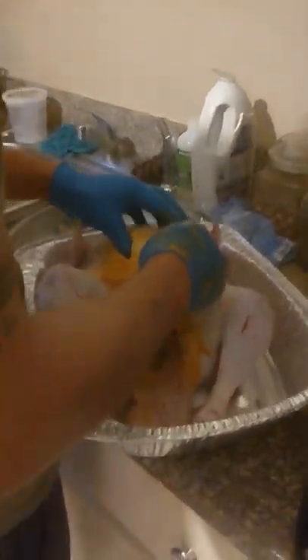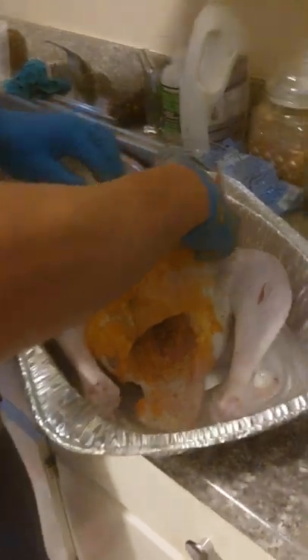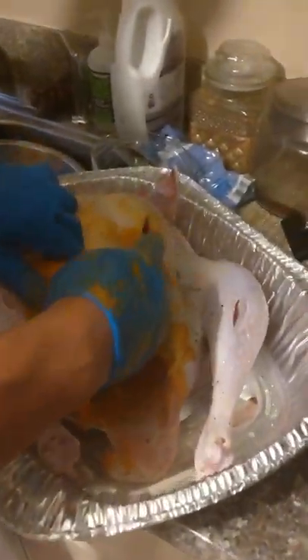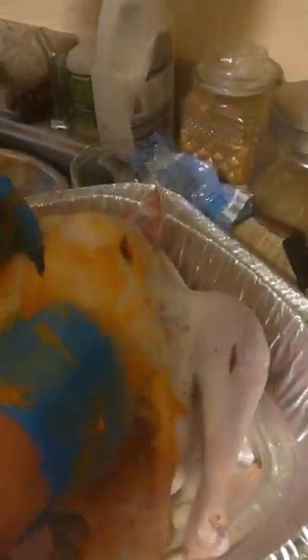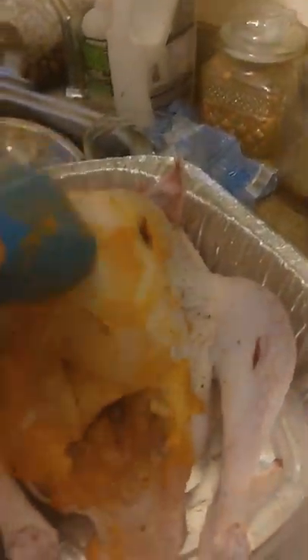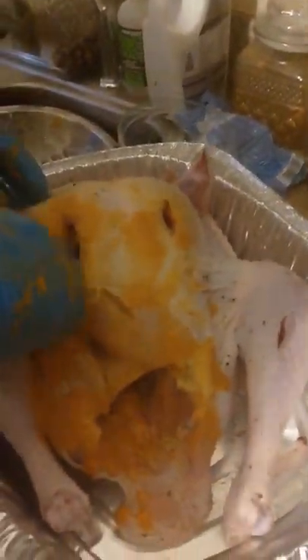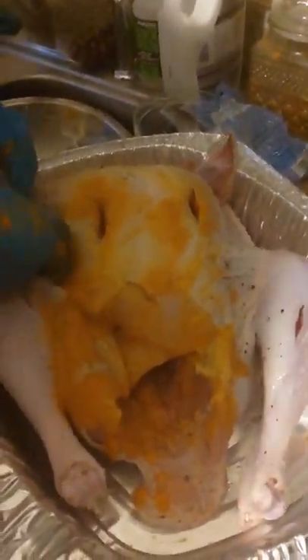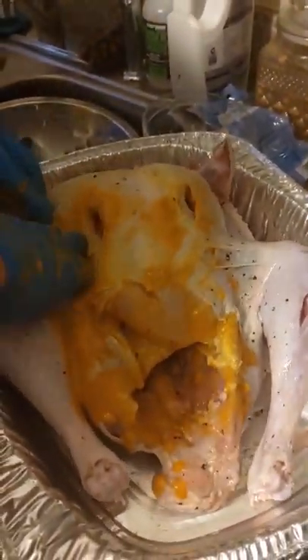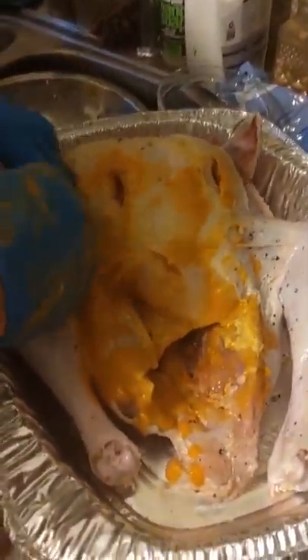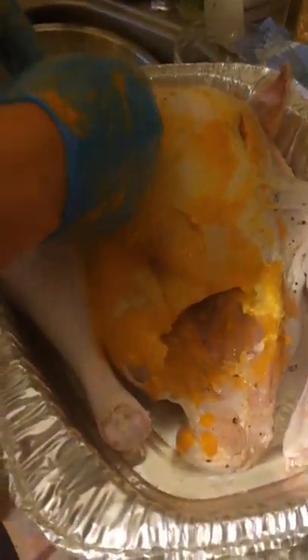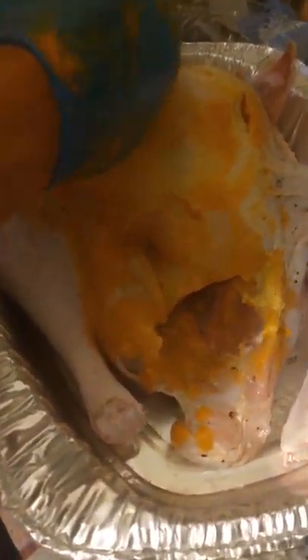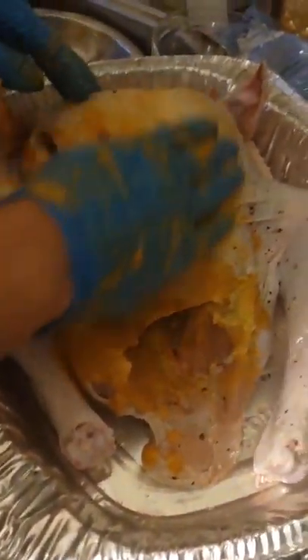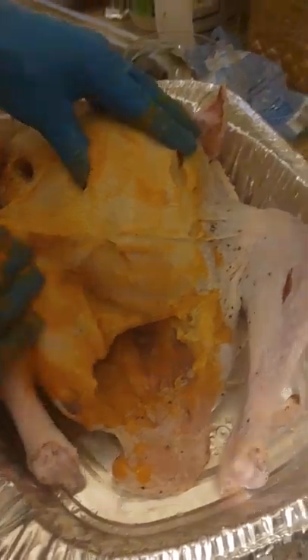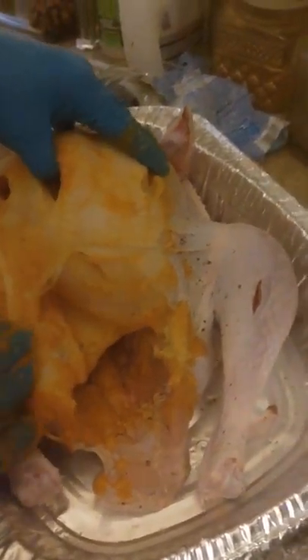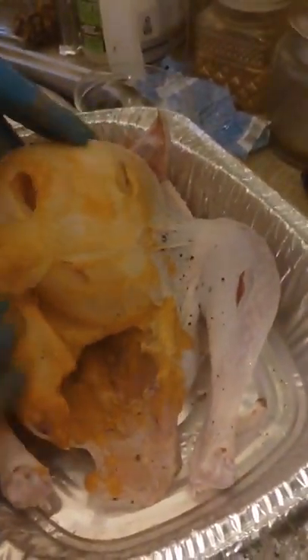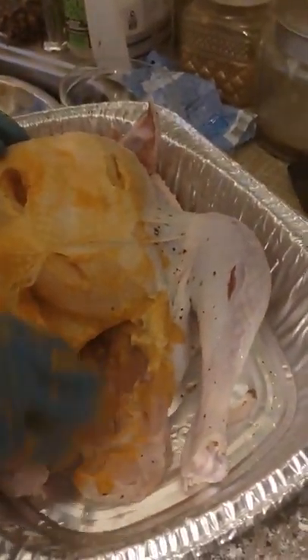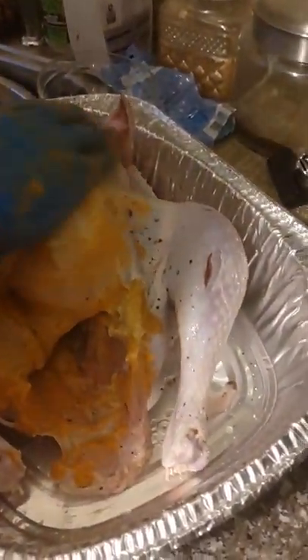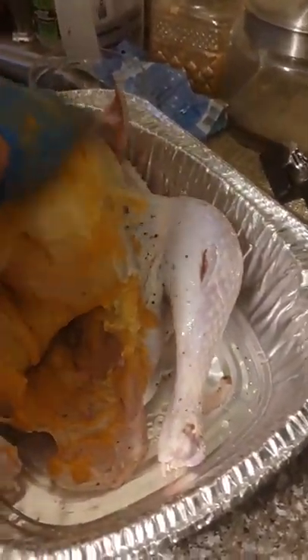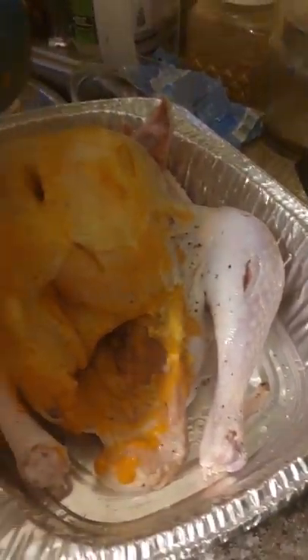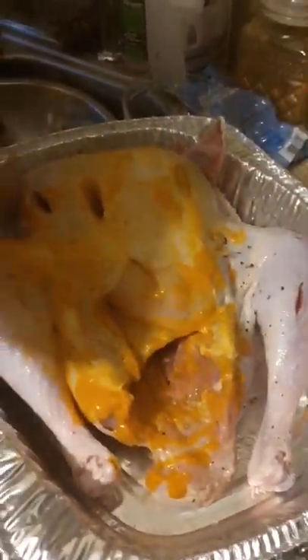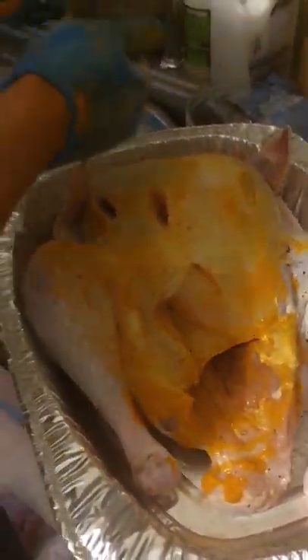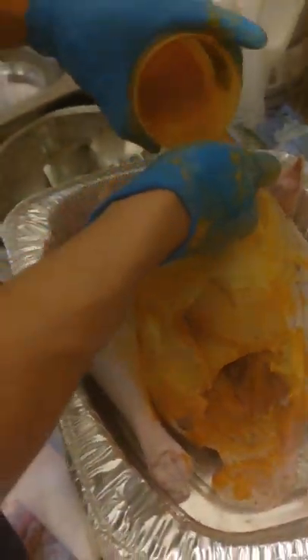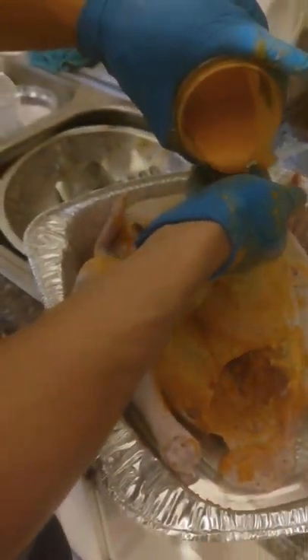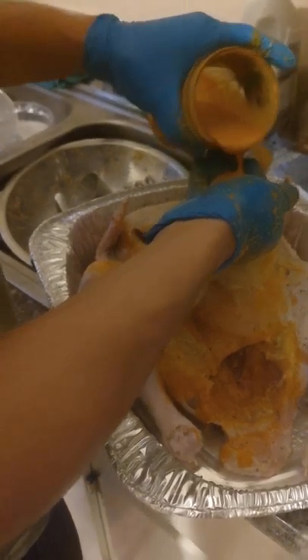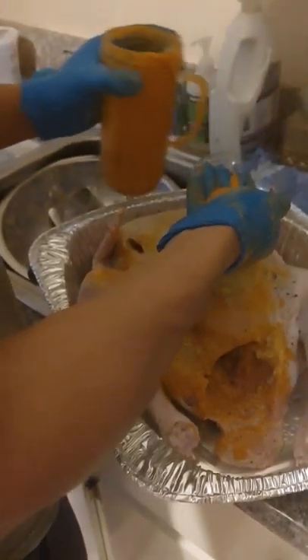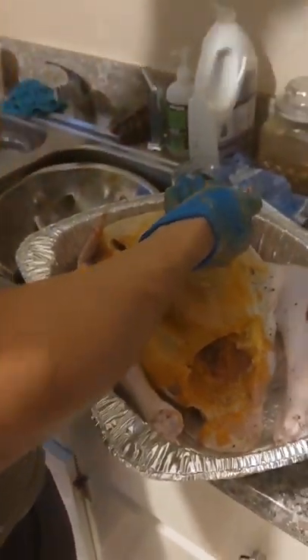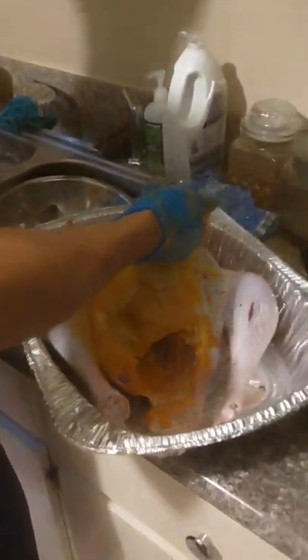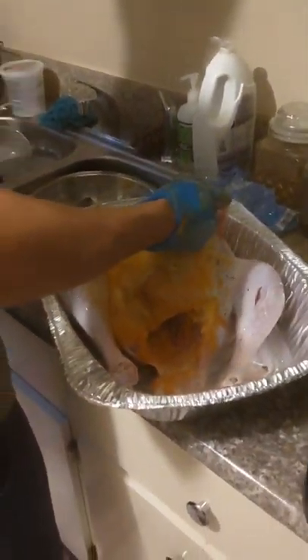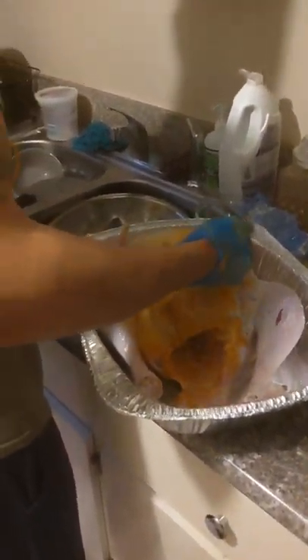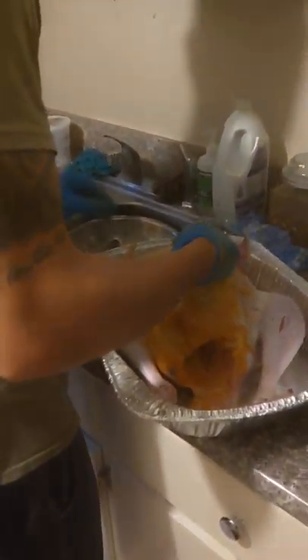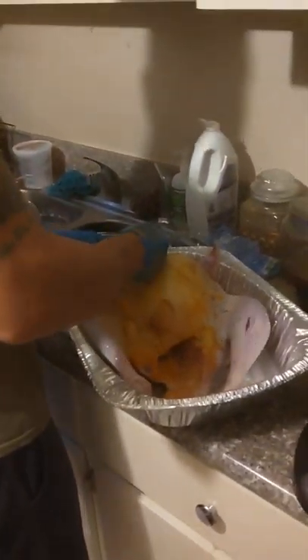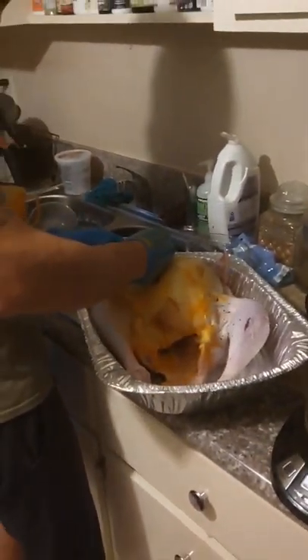Look at that. We got a juicy turkey — not fully thawed, but getting there. That way we can marinate it while it is thawing.